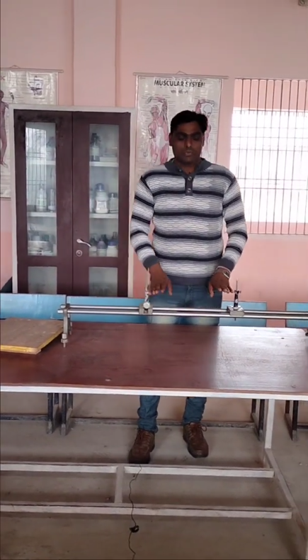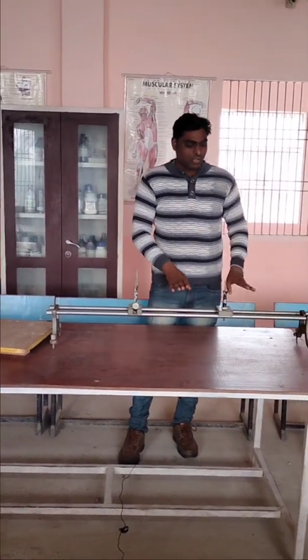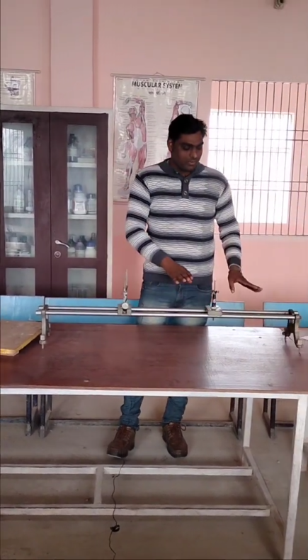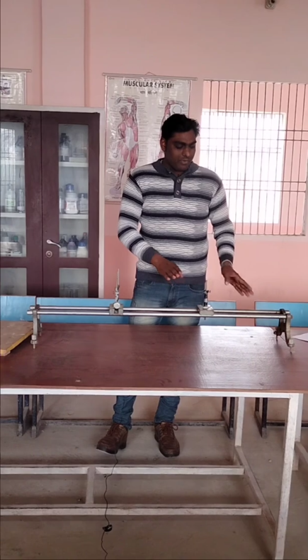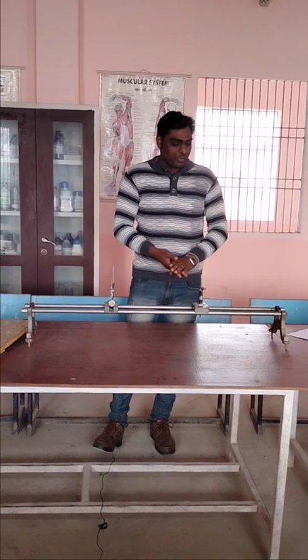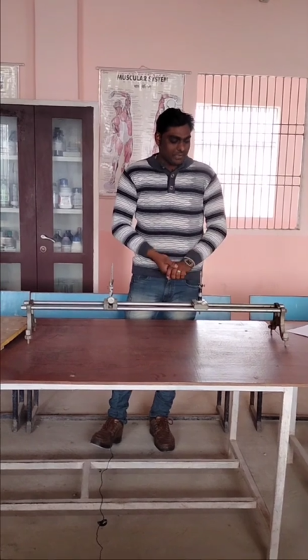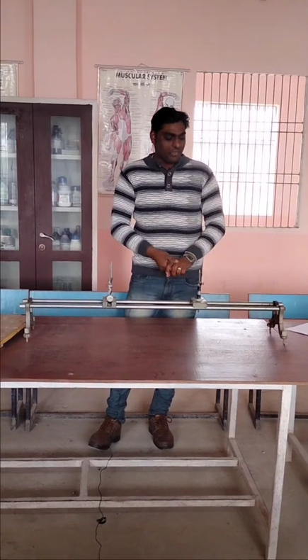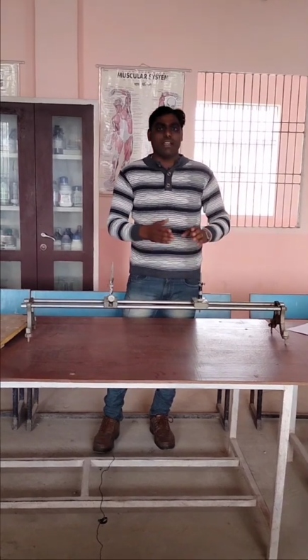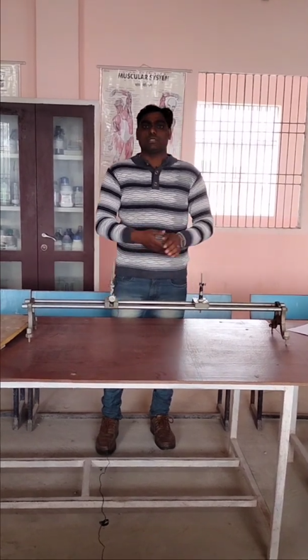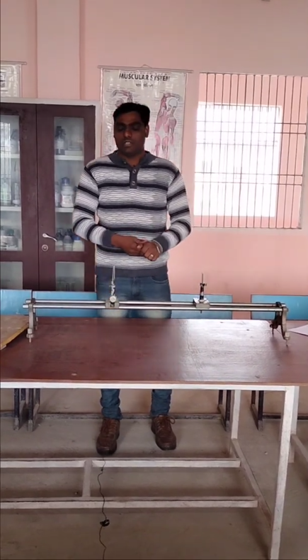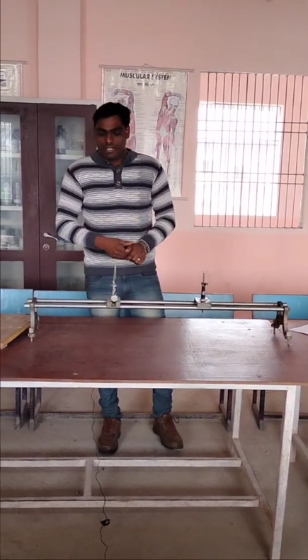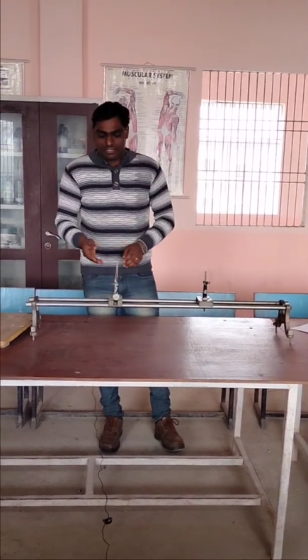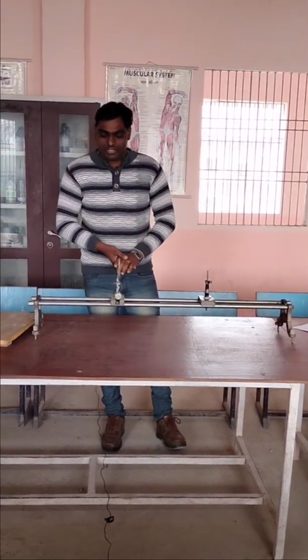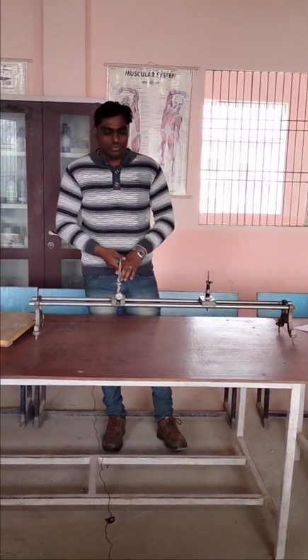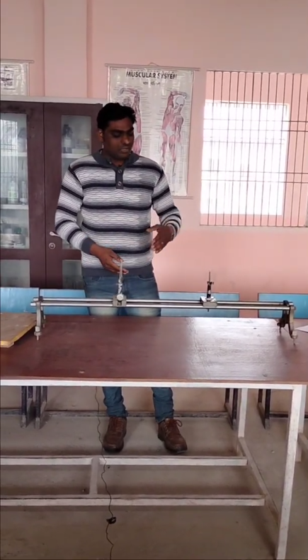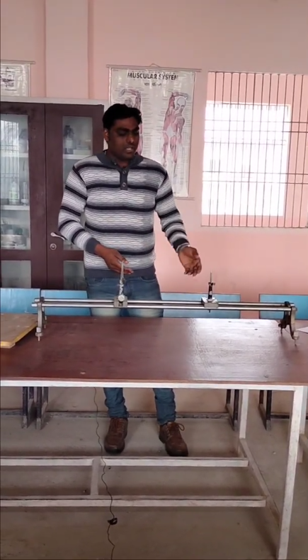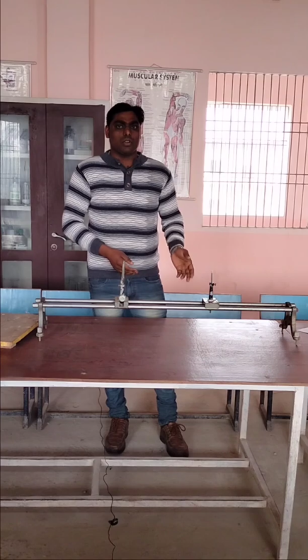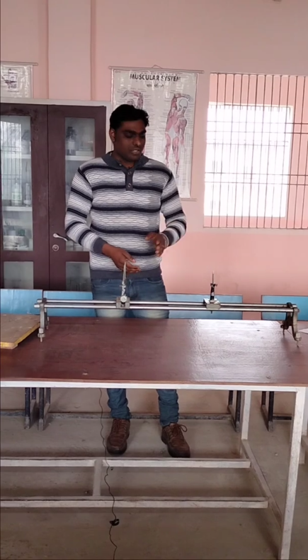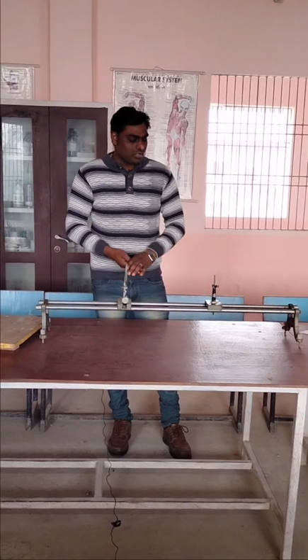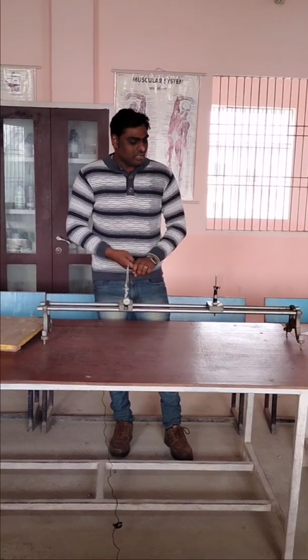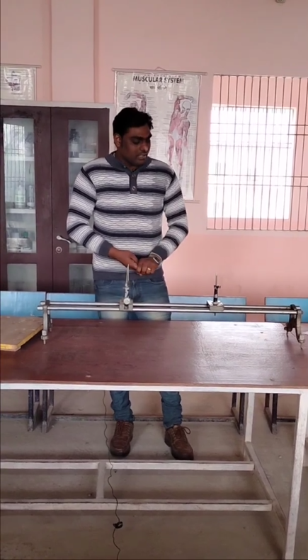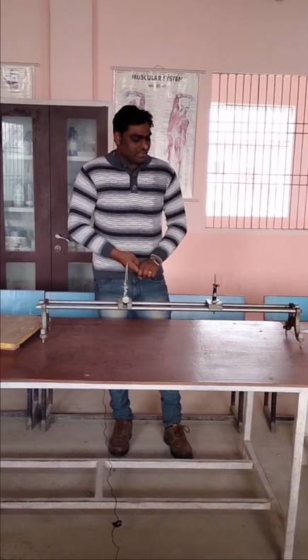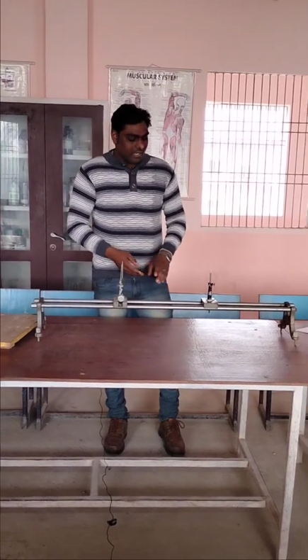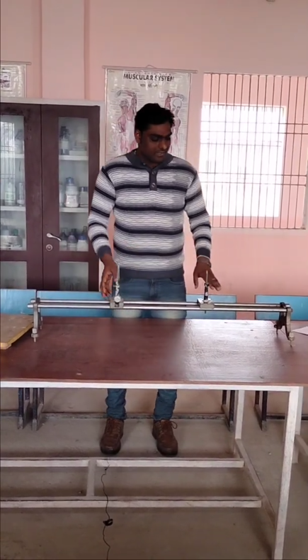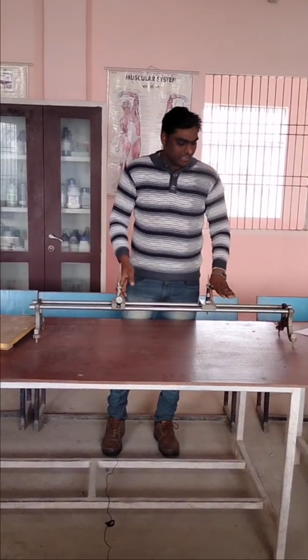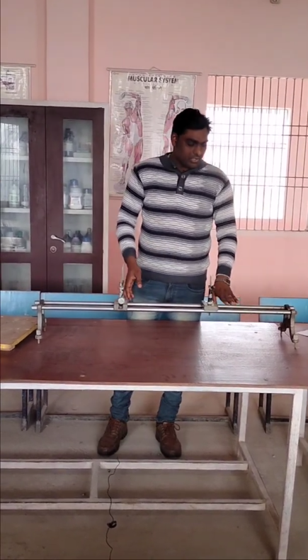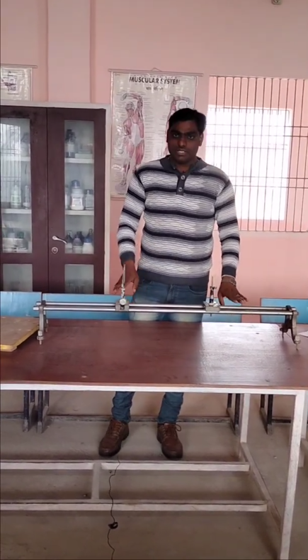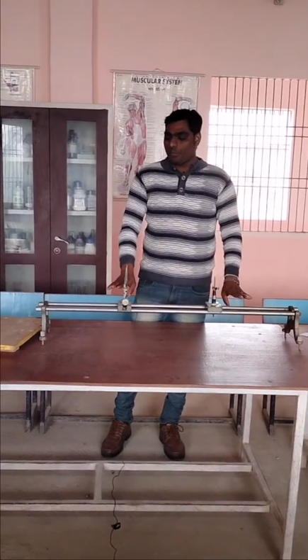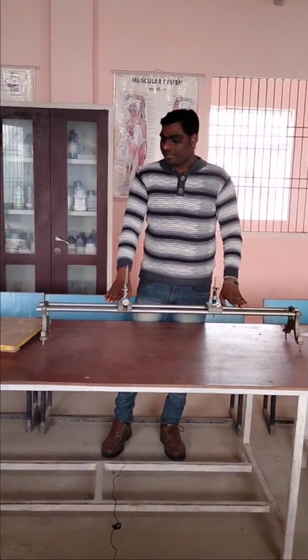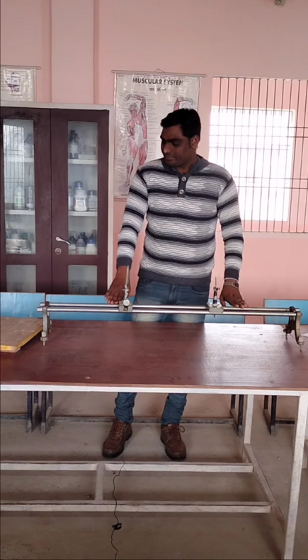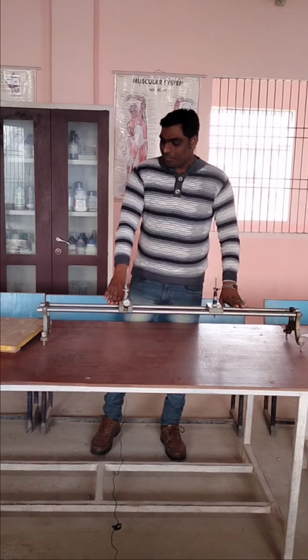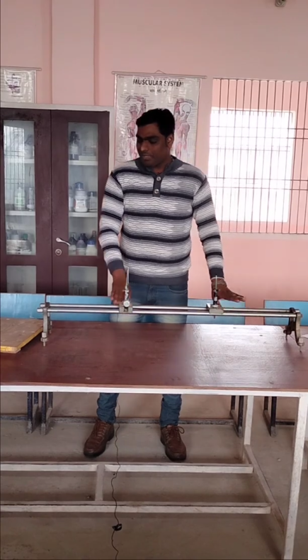This optical bench is used for performing various optics experiments — for ray diagrams, reflection through mirrors, refraction through lenses, and similar things. So this is the optical bench.